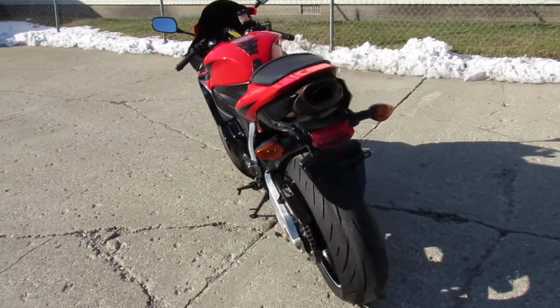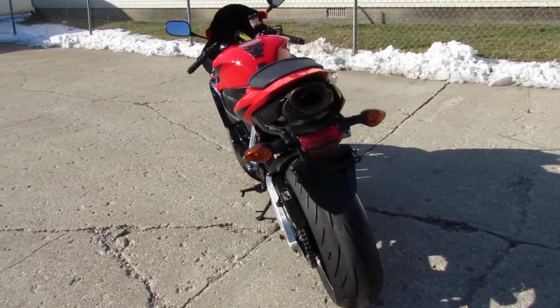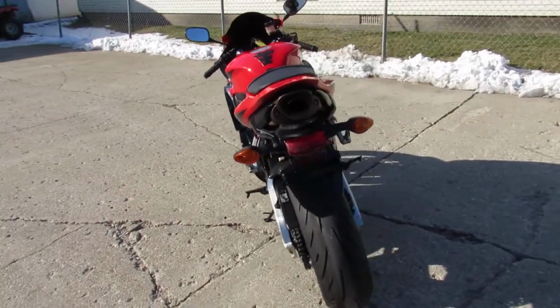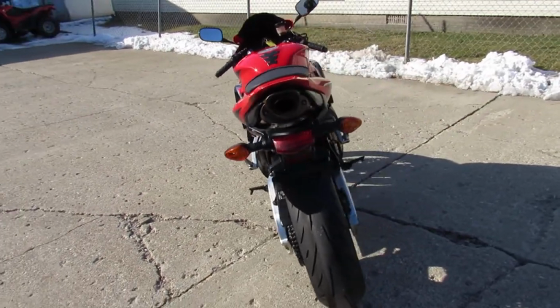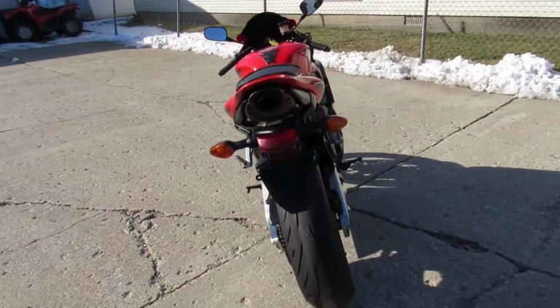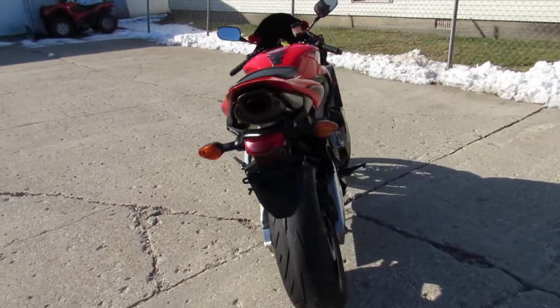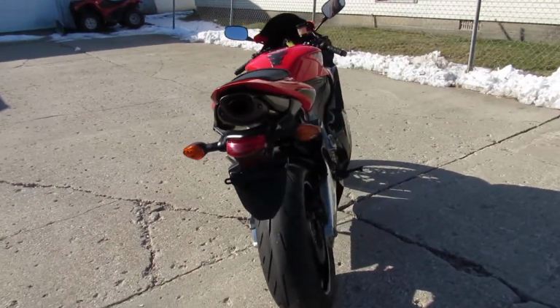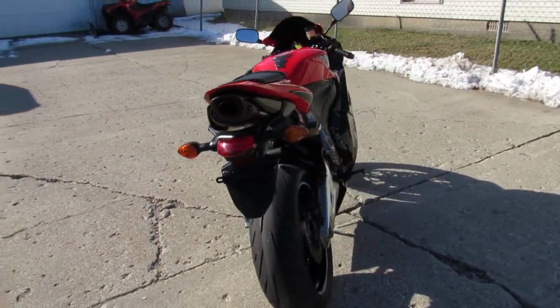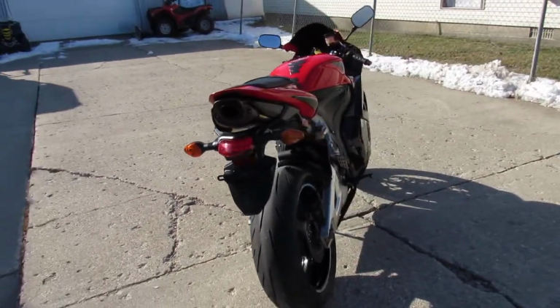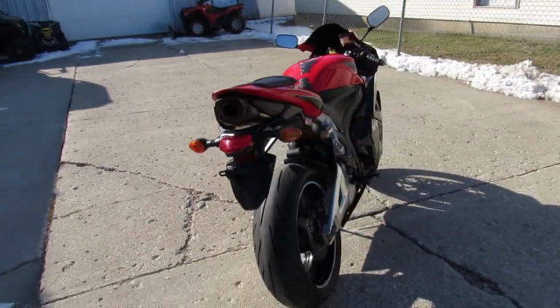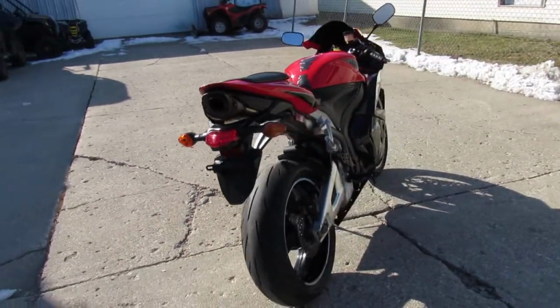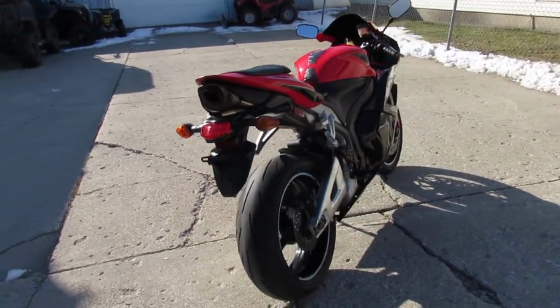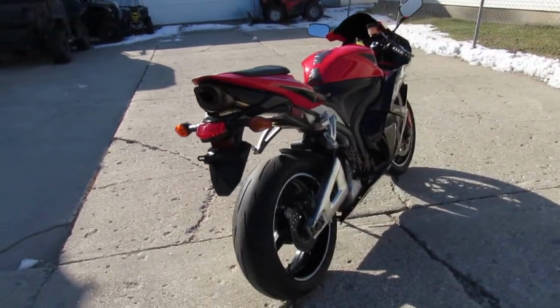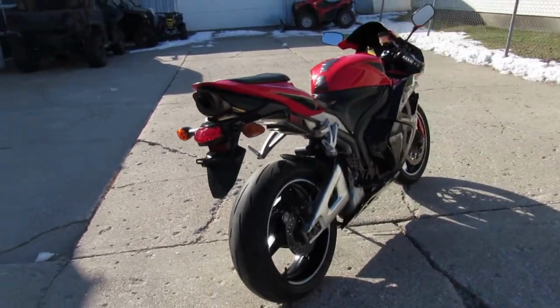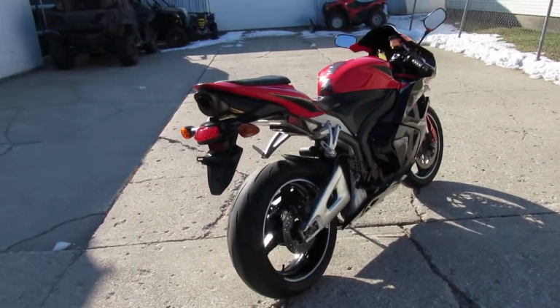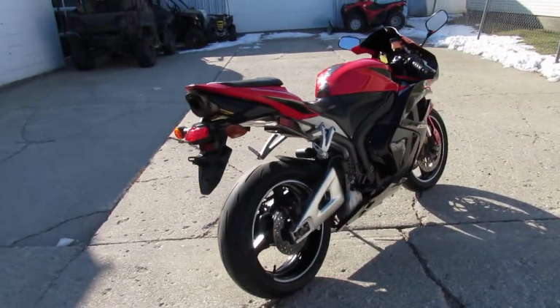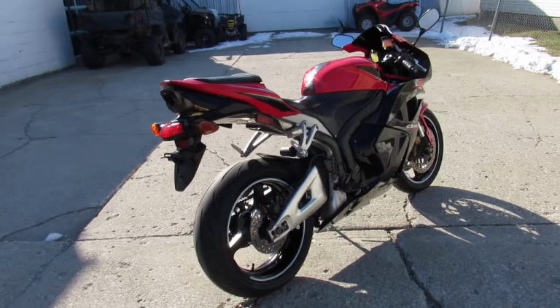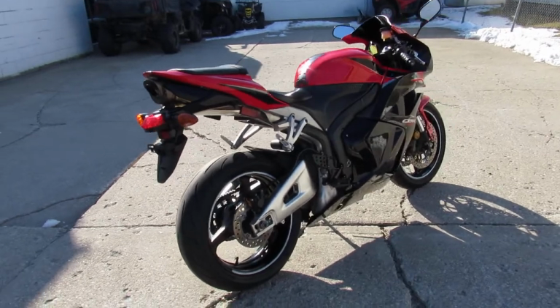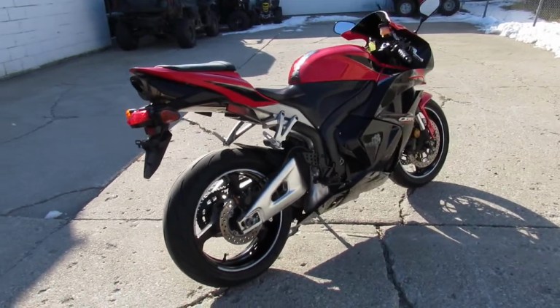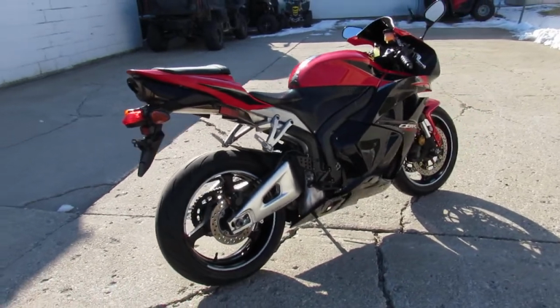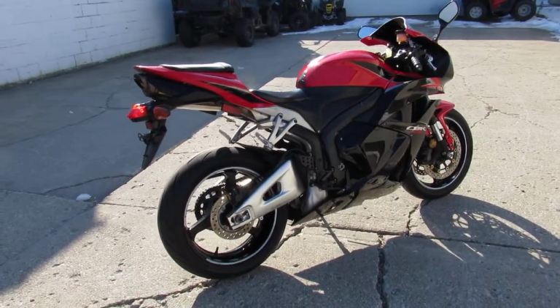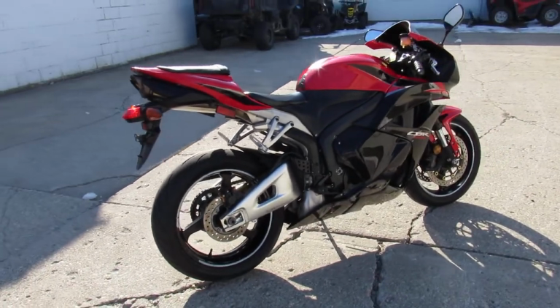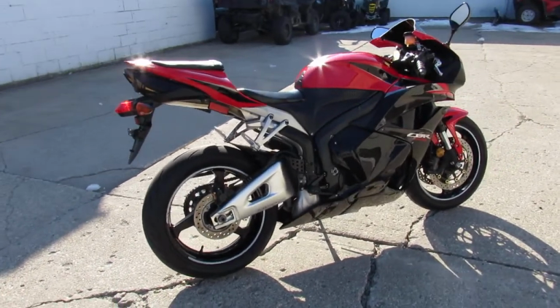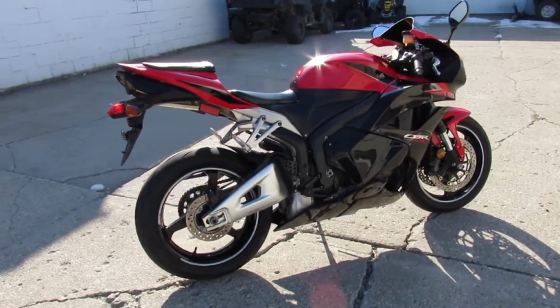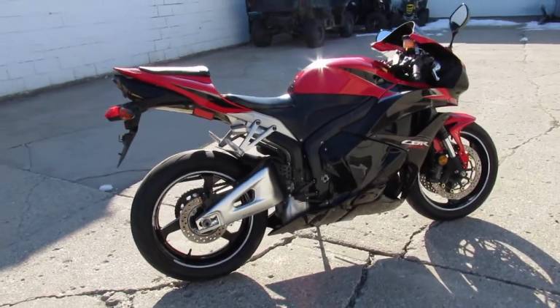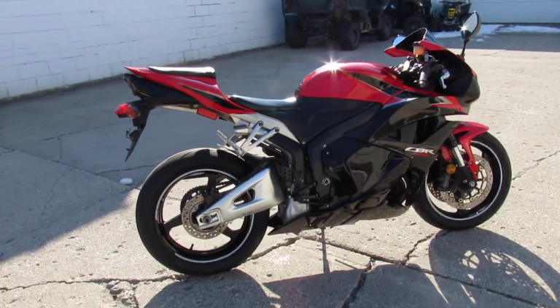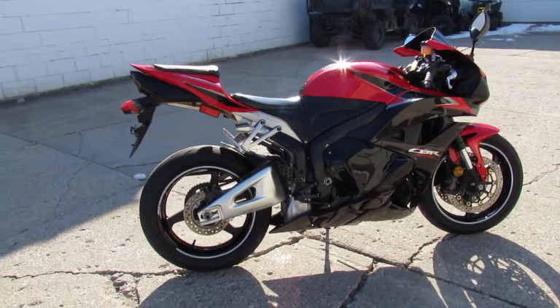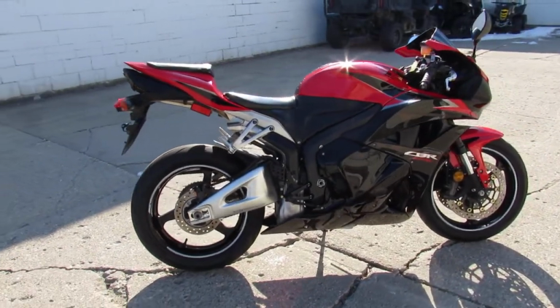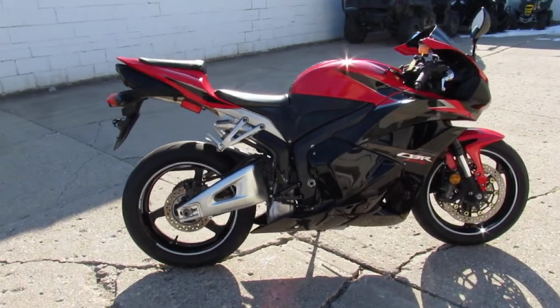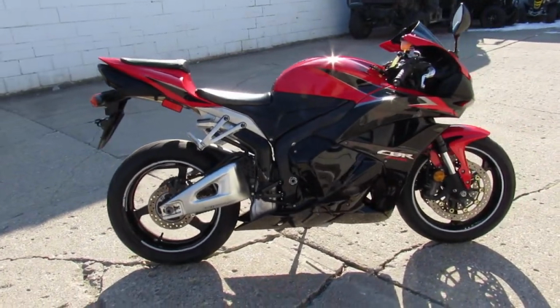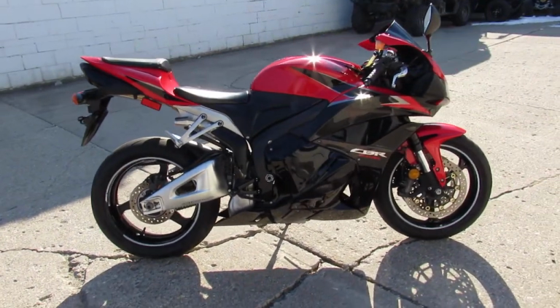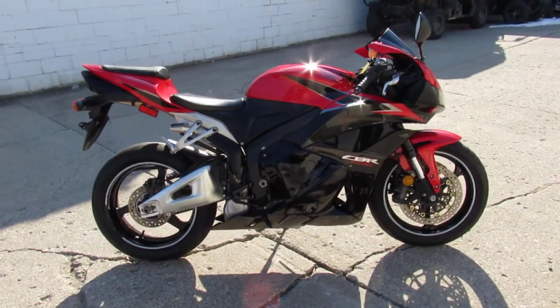2011 Honda CBR600RR, only $59.99. Give us a call, we'll get it done. 810-648-9500.